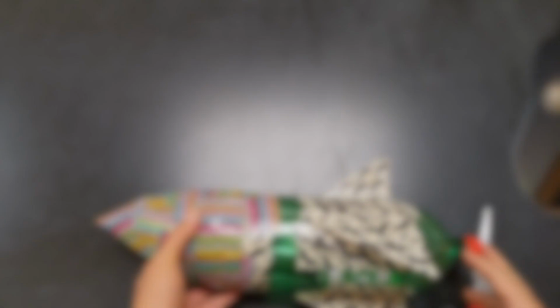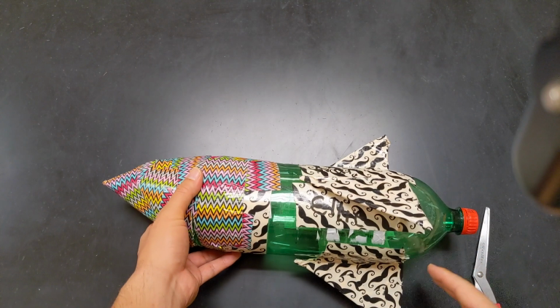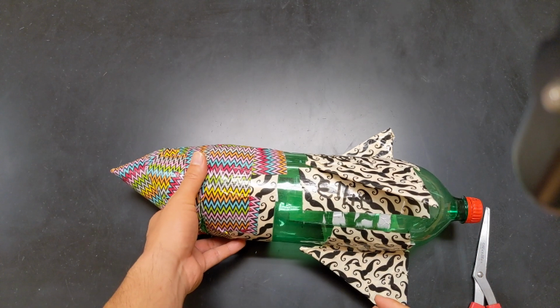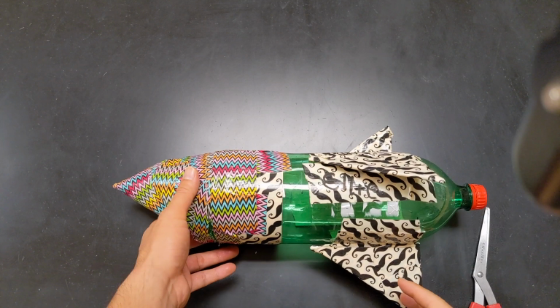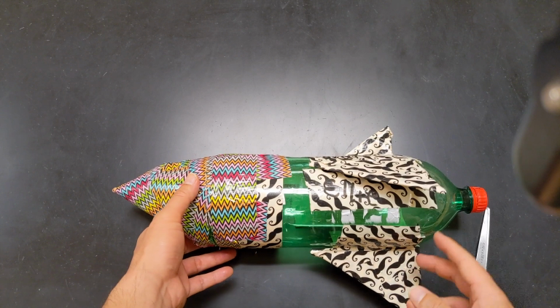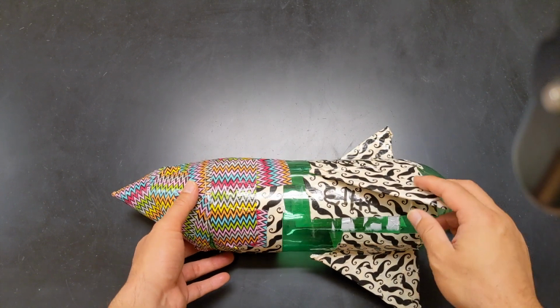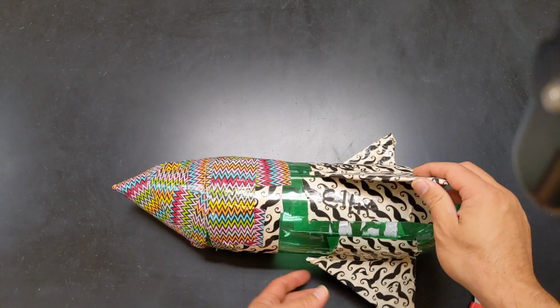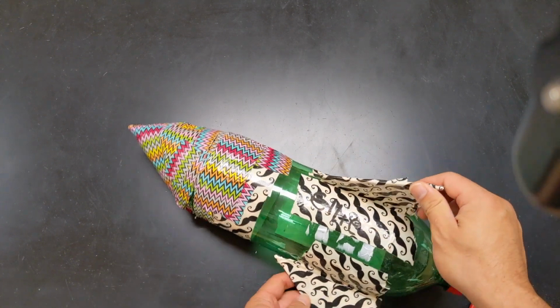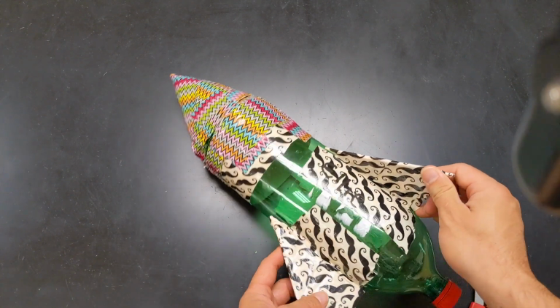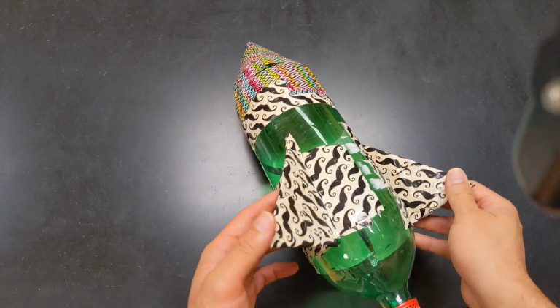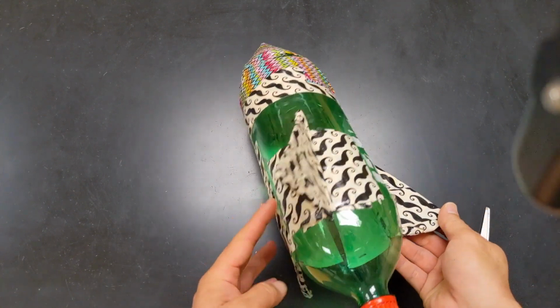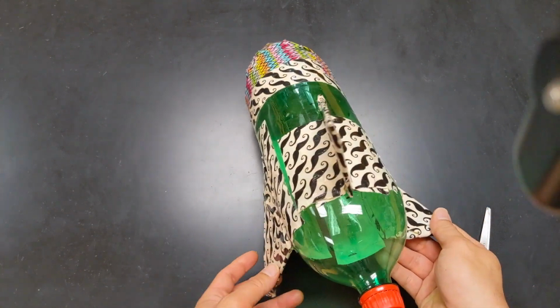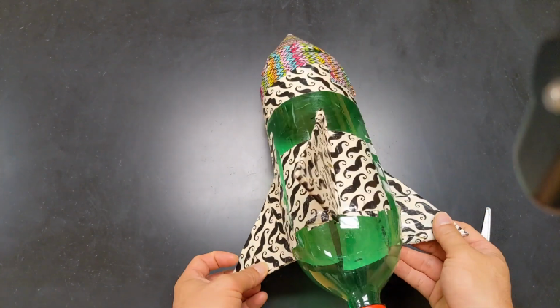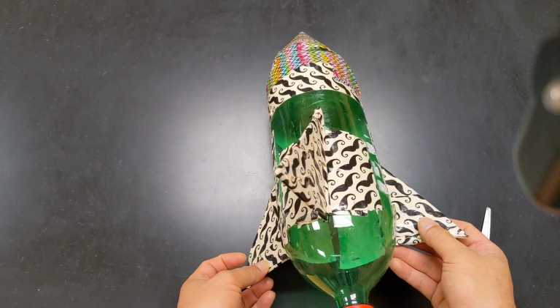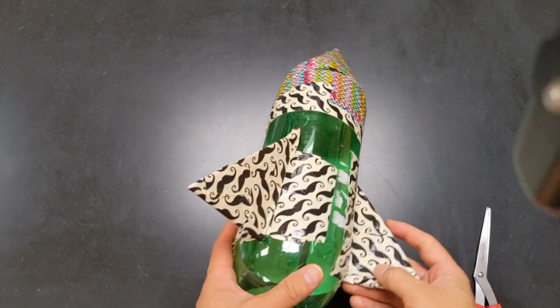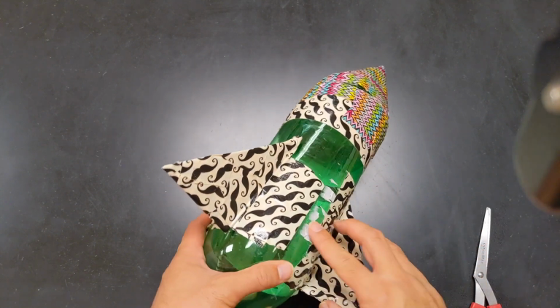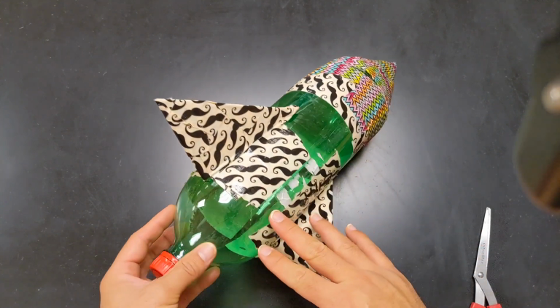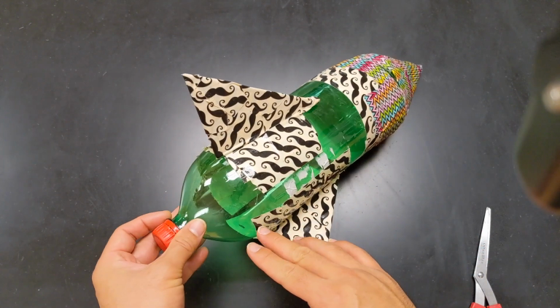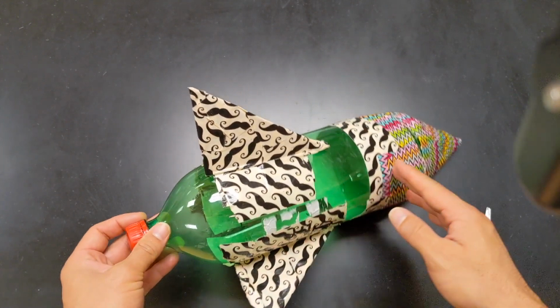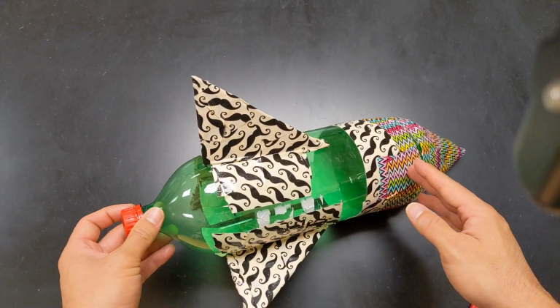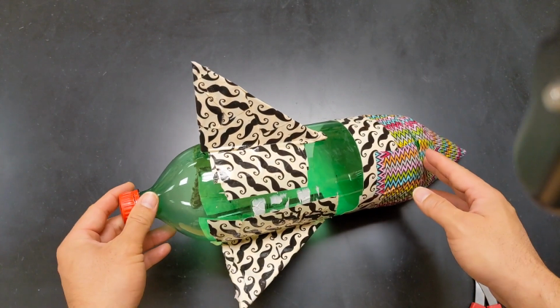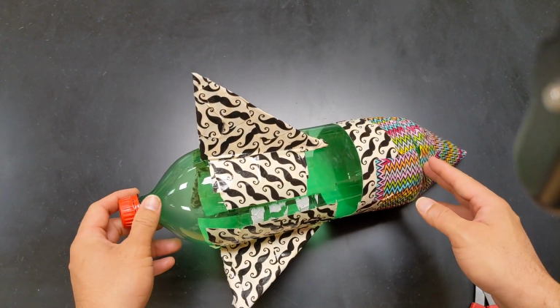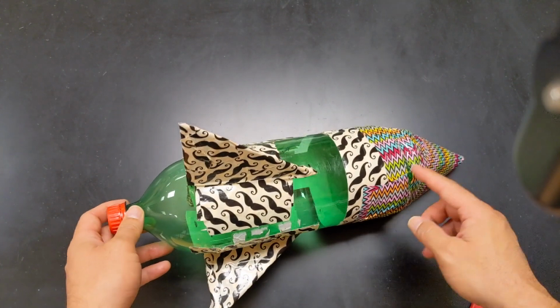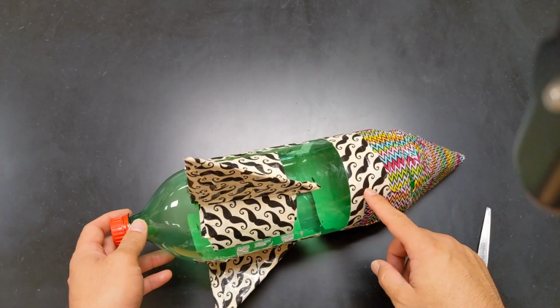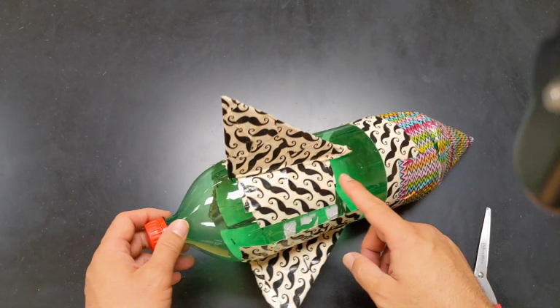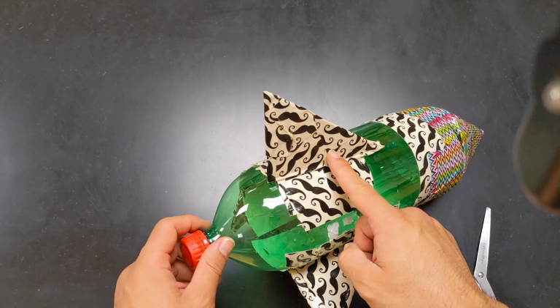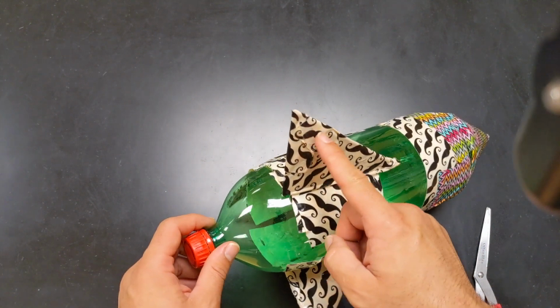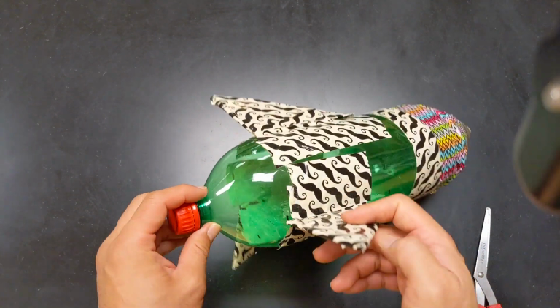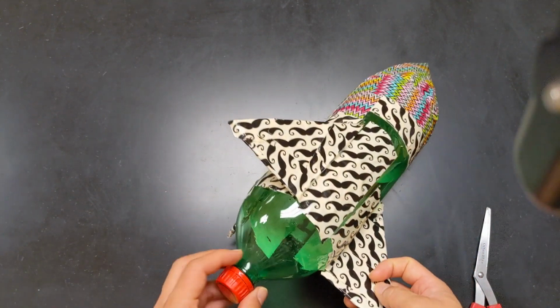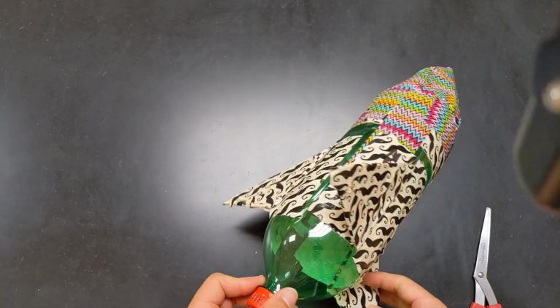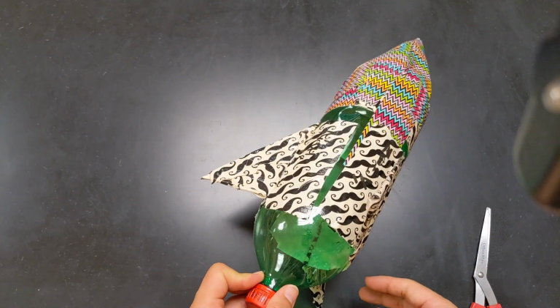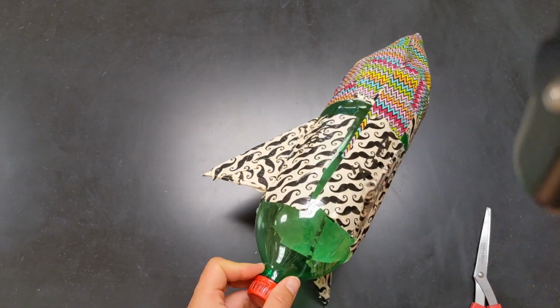Welcome young scientists! Today I'm gonna show you how to make a bottle rocket. Check this one out. Let's look at the materials. It's just made out of a 2 liter bottle, lots of duct tape, and cardboard. And that's about all you need.